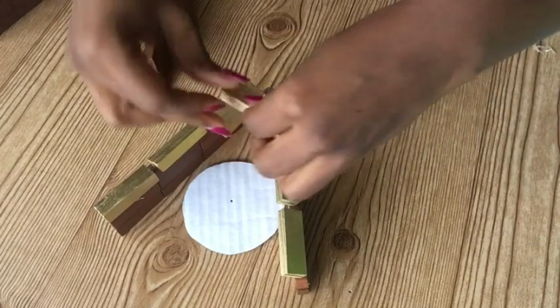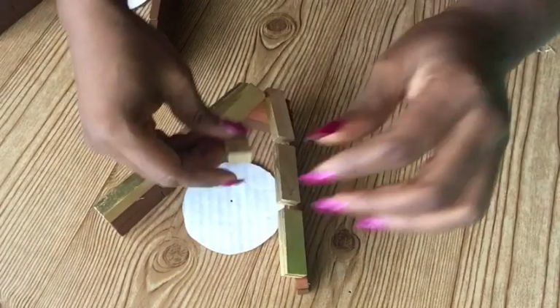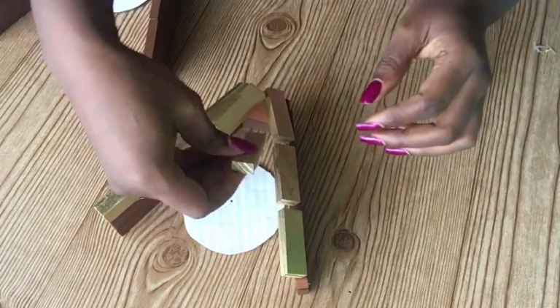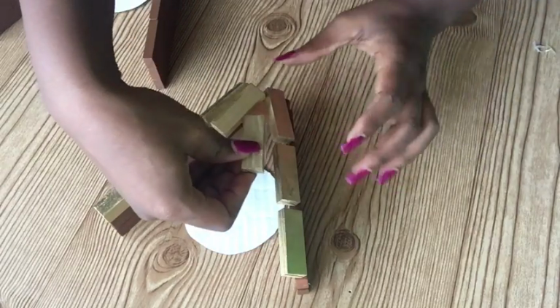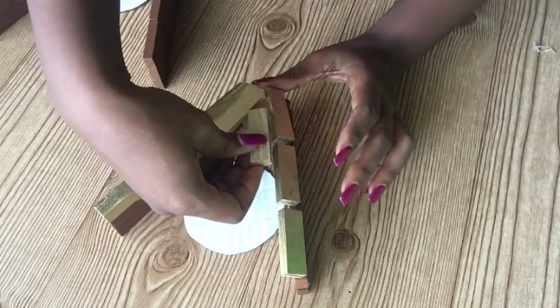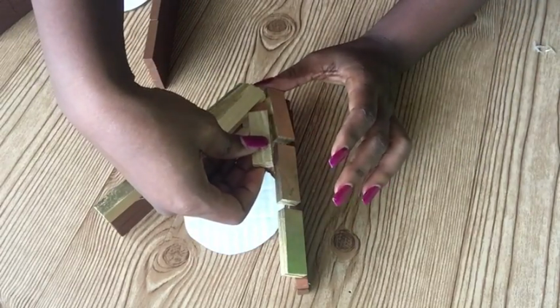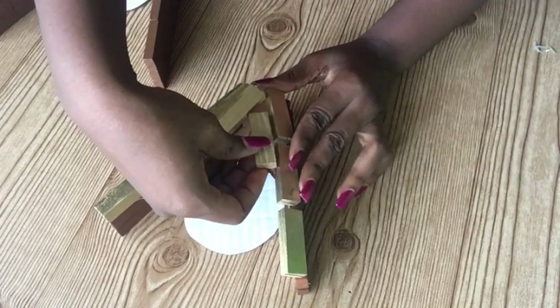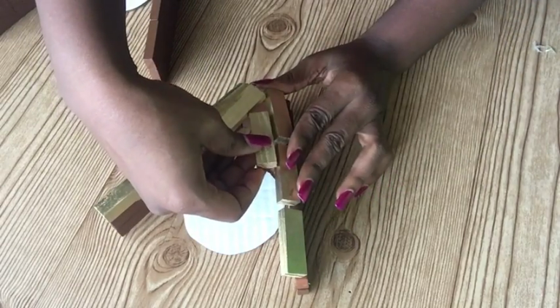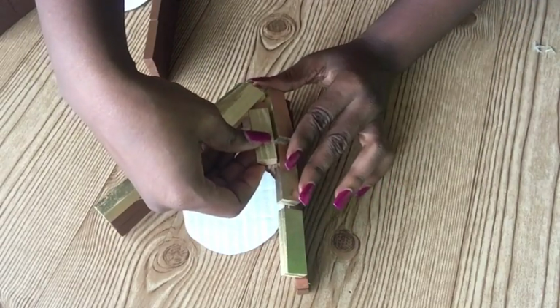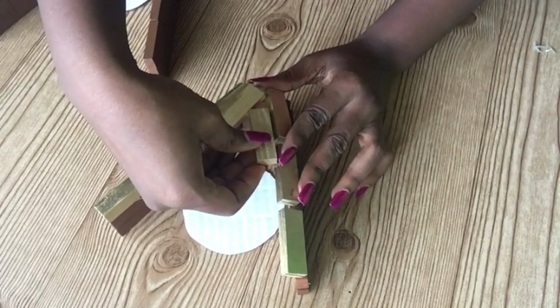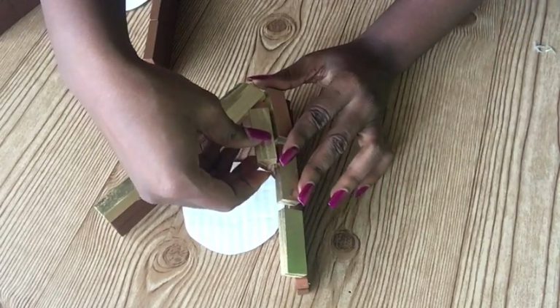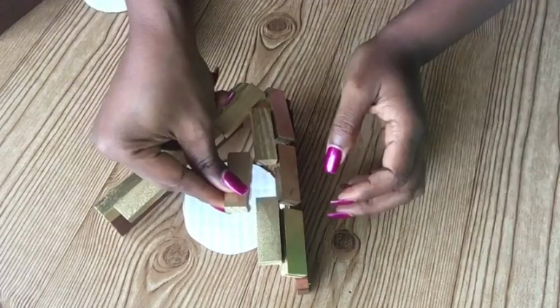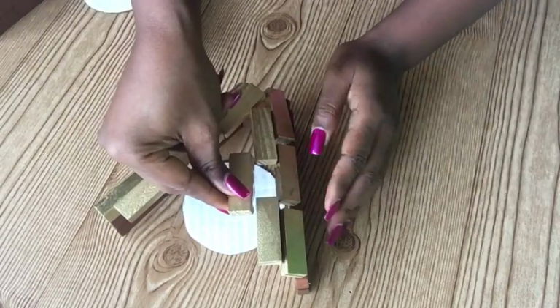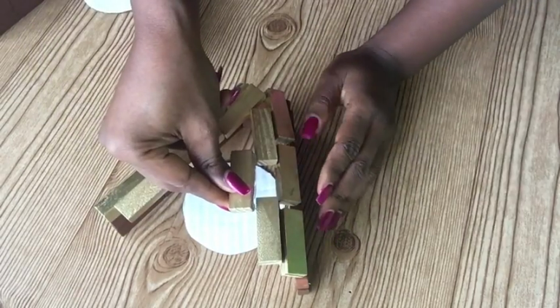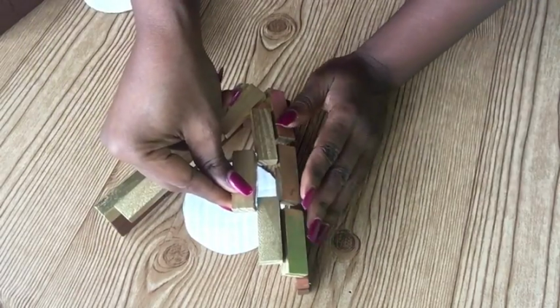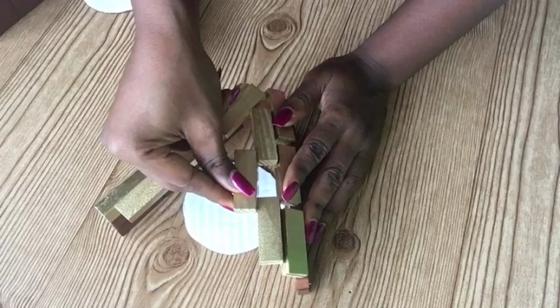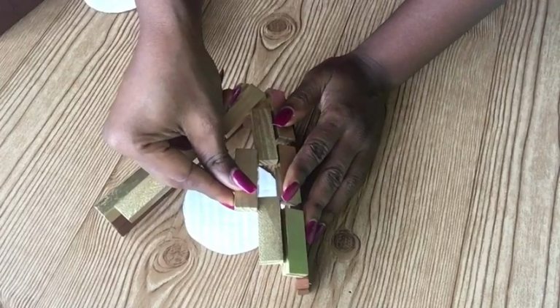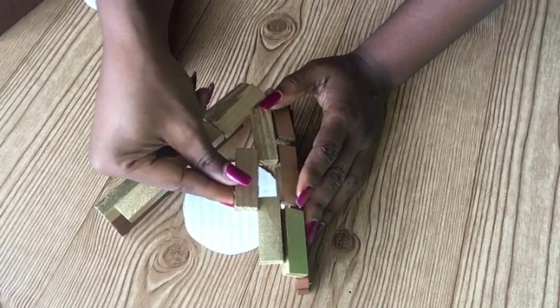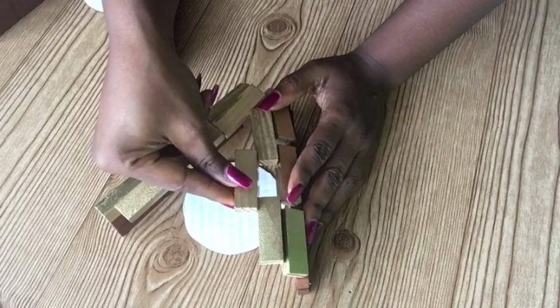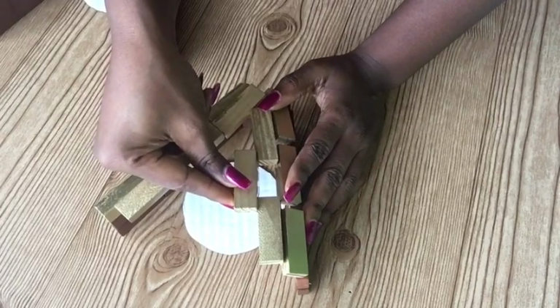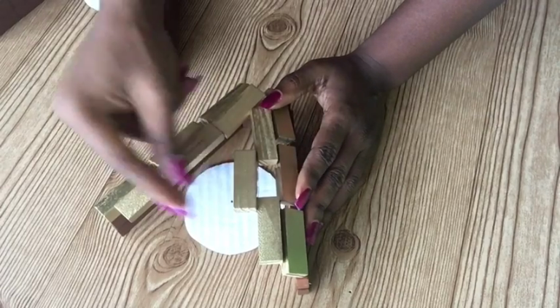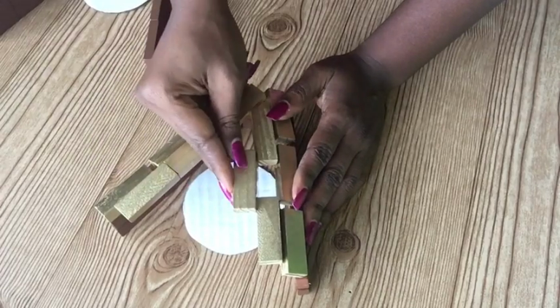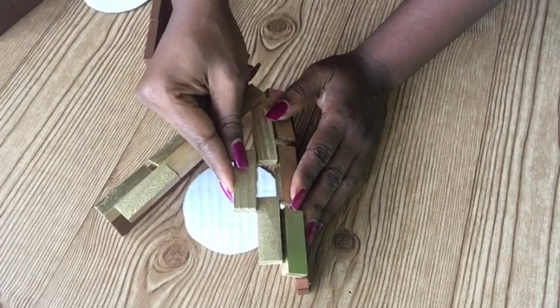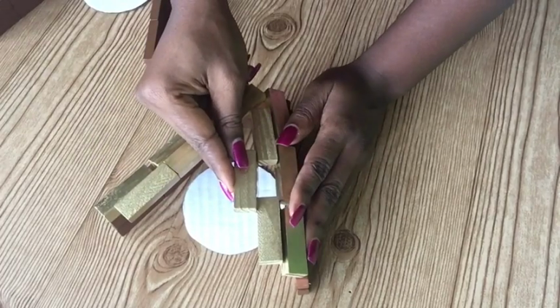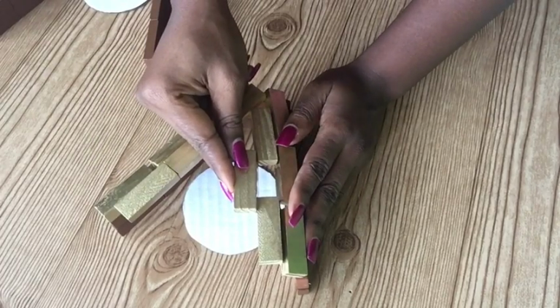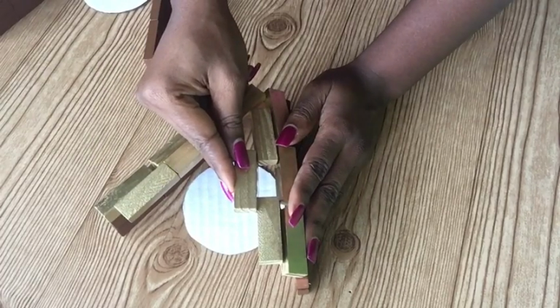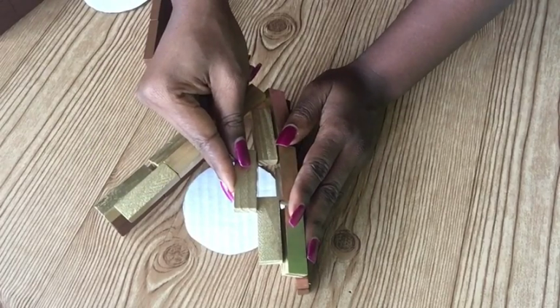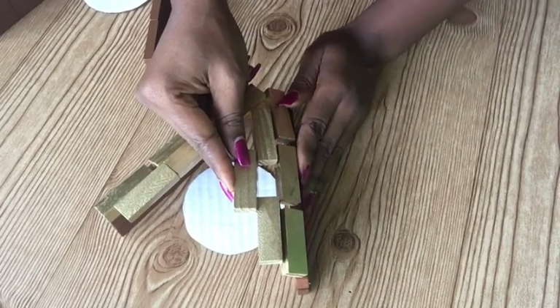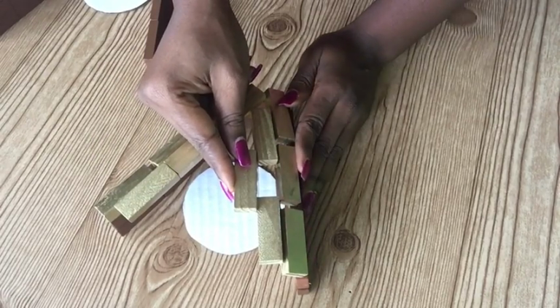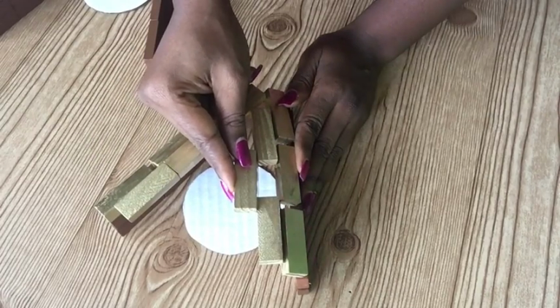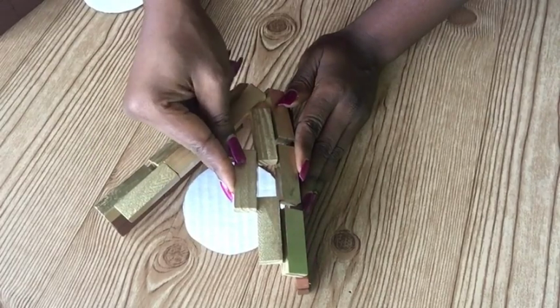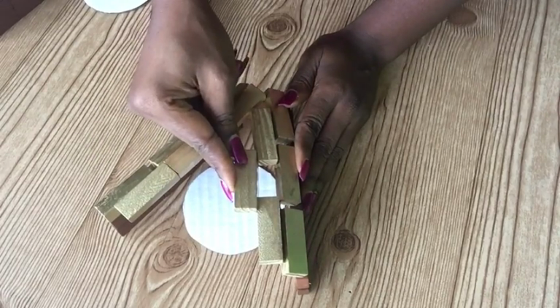Now all I'm doing here is gluing on the remaining blocks, following a certain pattern so that I have openings in the middle for light to reflect from the inside.